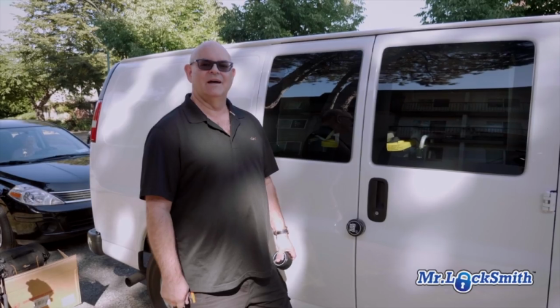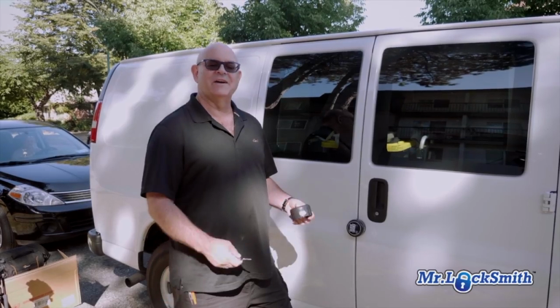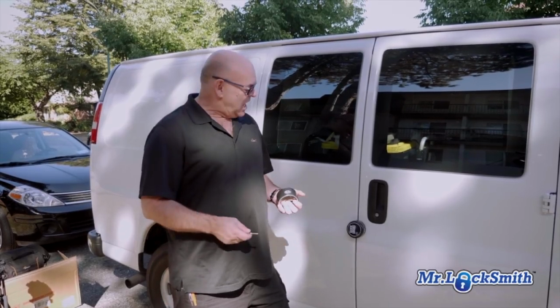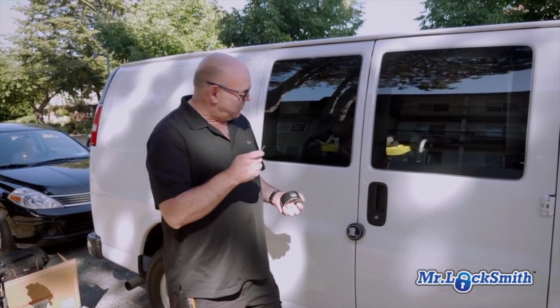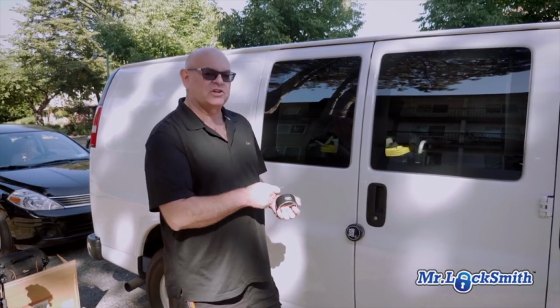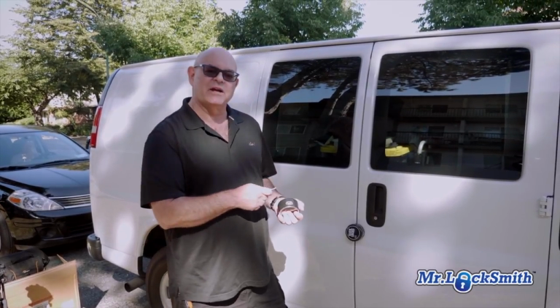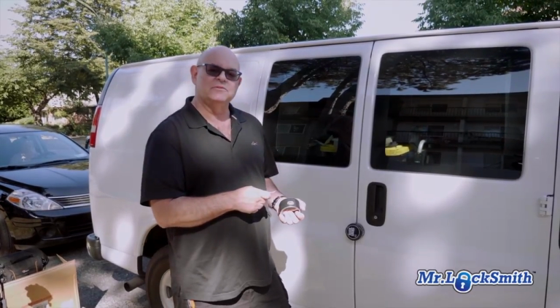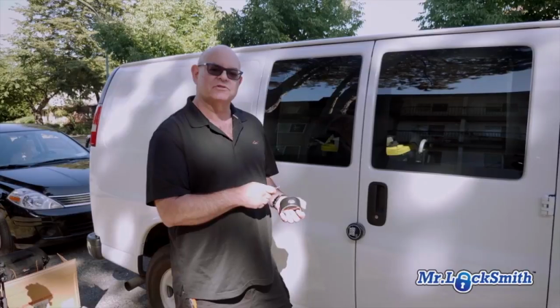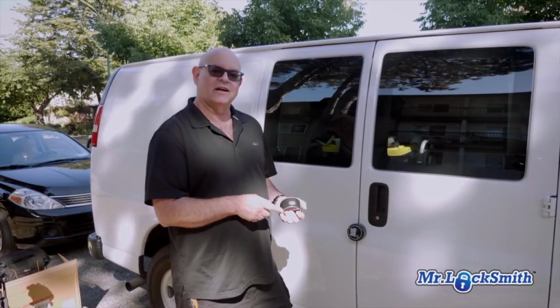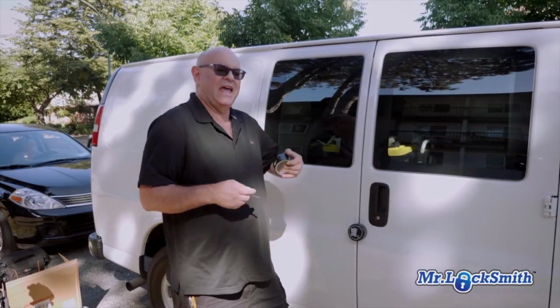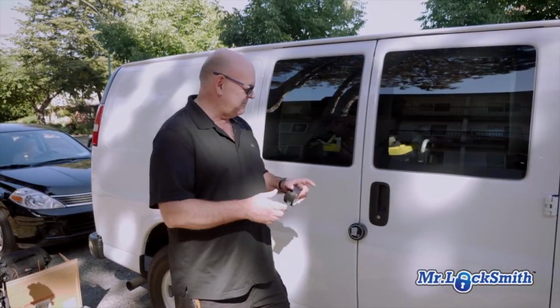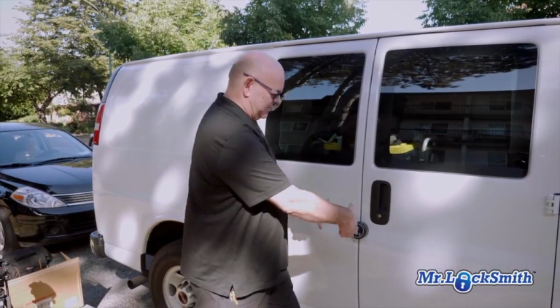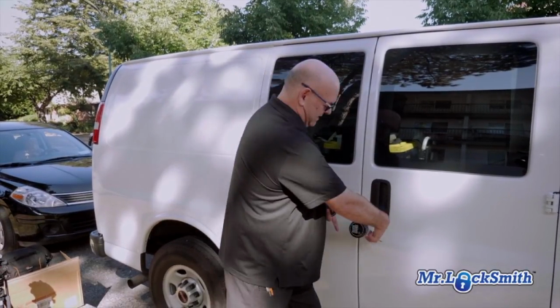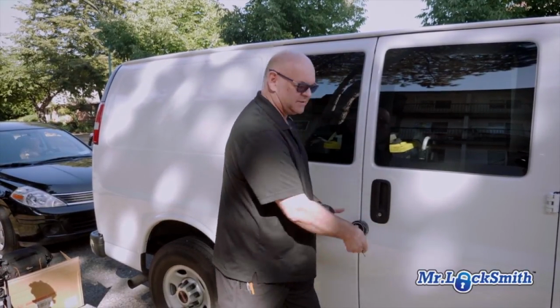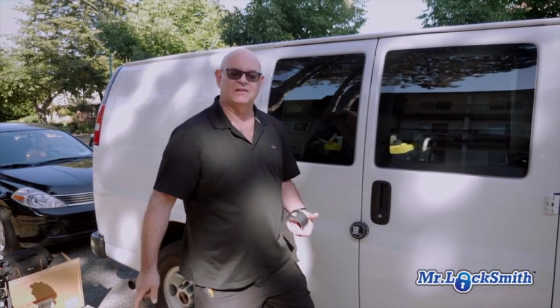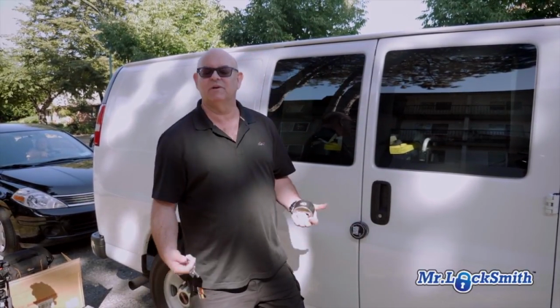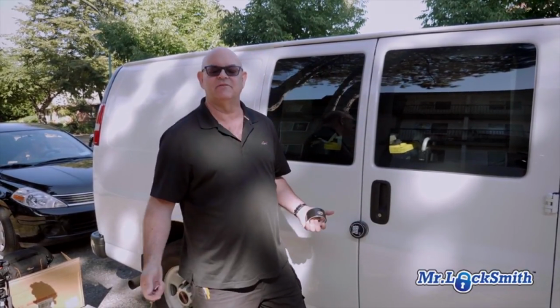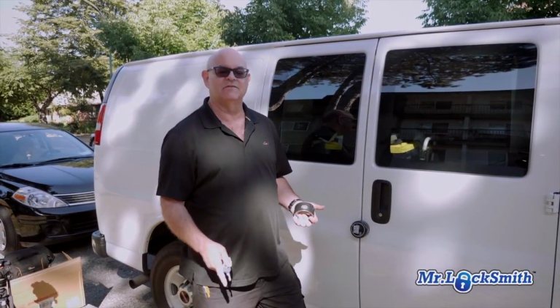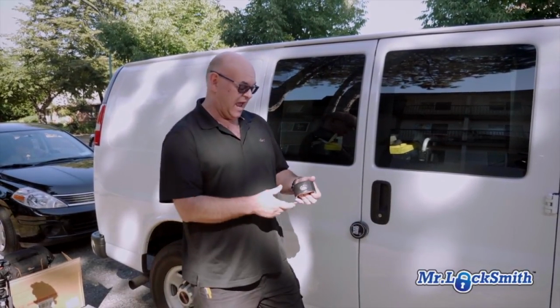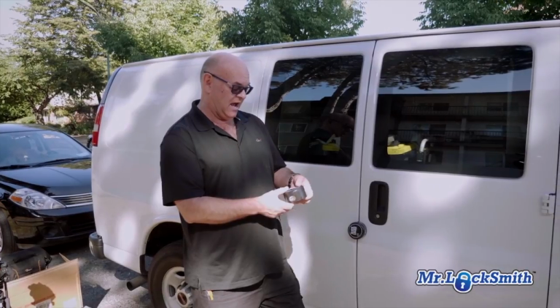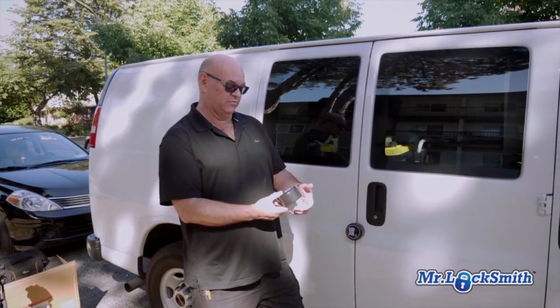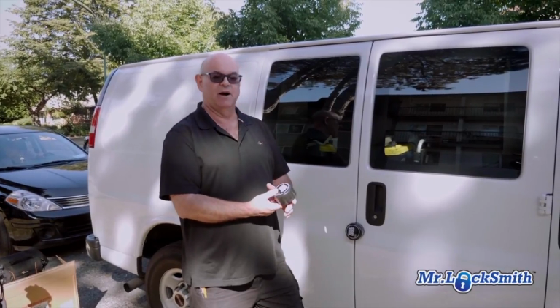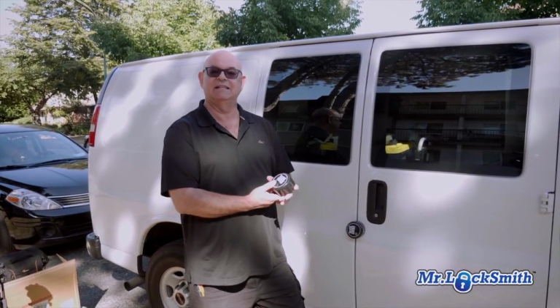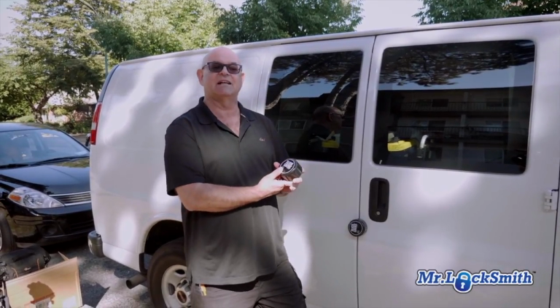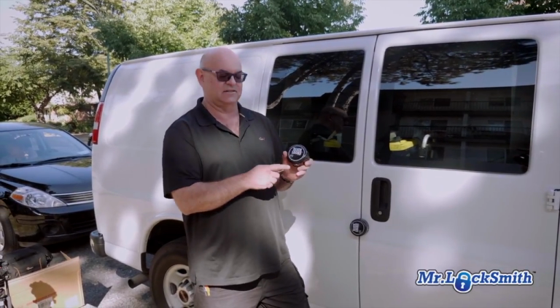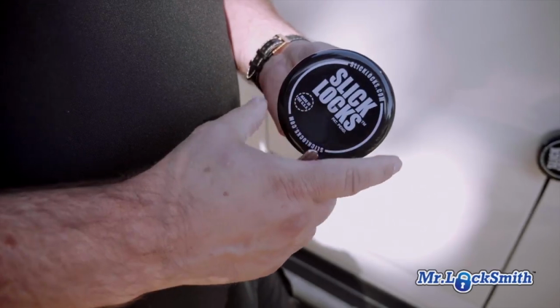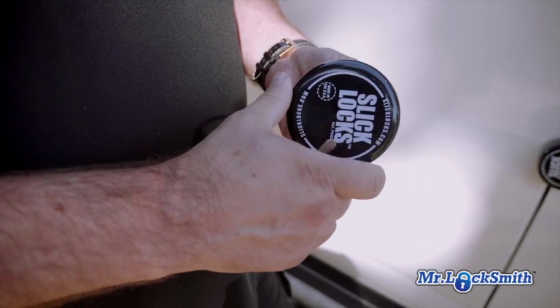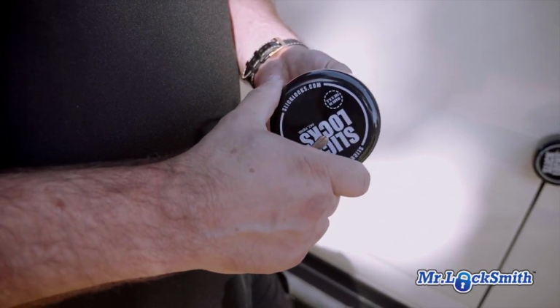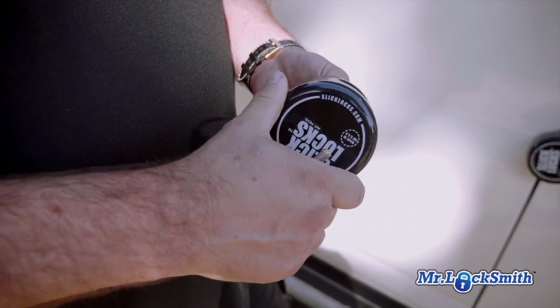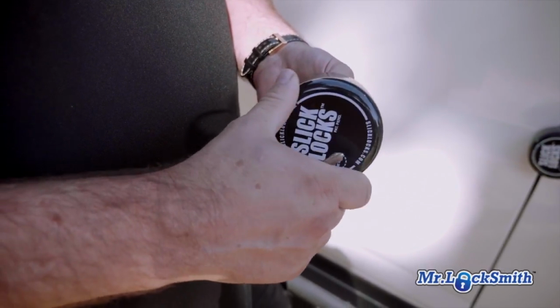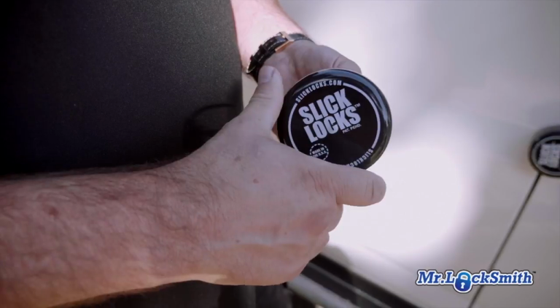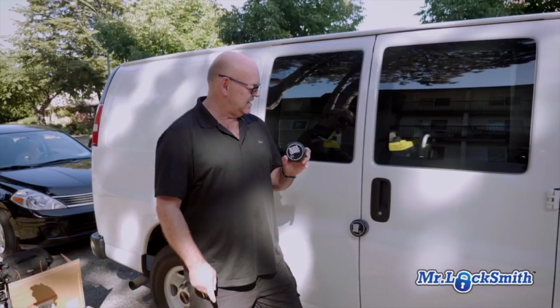Hi, I'm Terry. We got a secure brand new service truck and I got fed up with a big hasp and padlock. I was reading about the Slick Locks — it says 'slick locks' — and it's a really decent product.